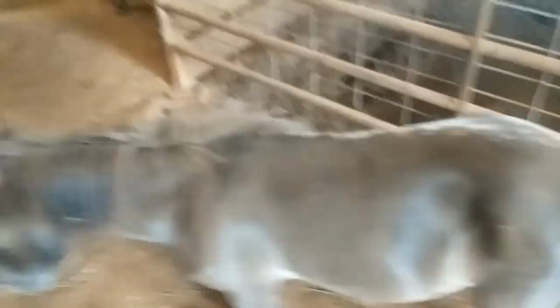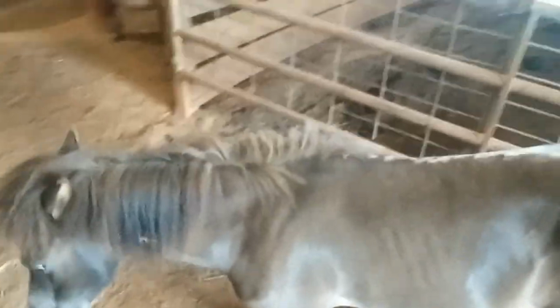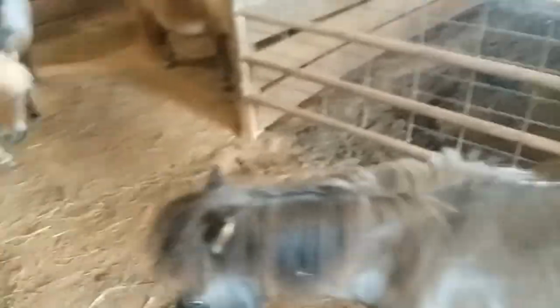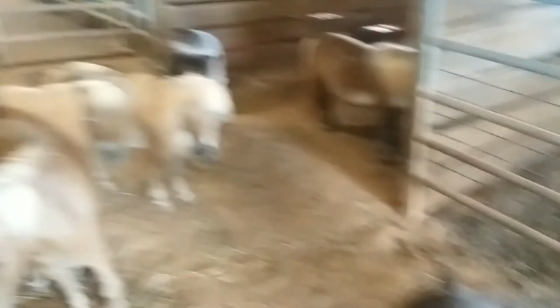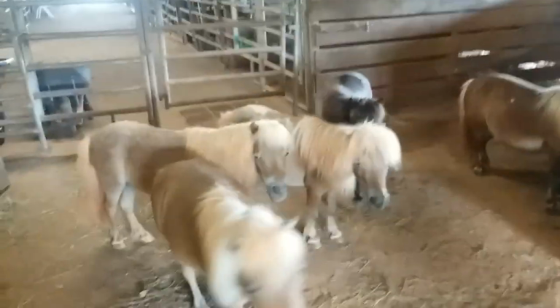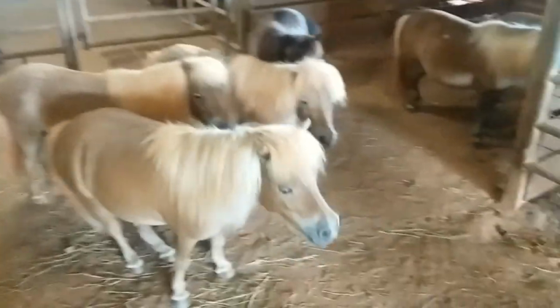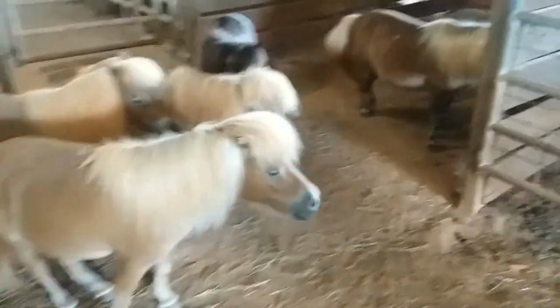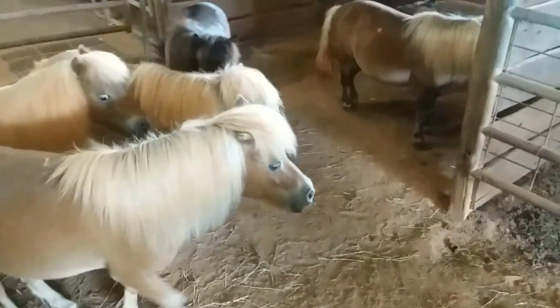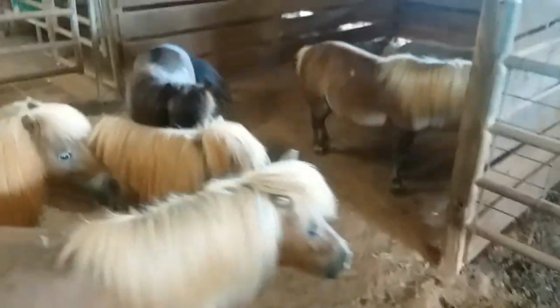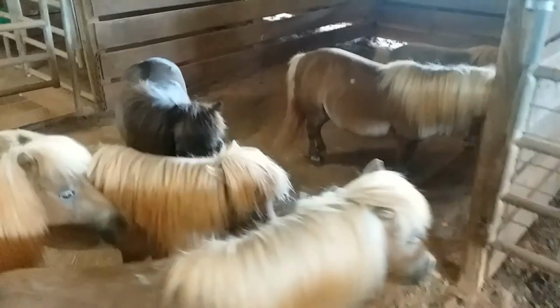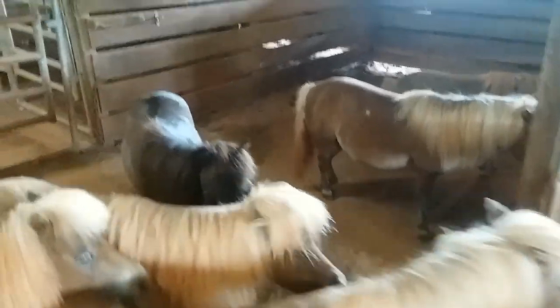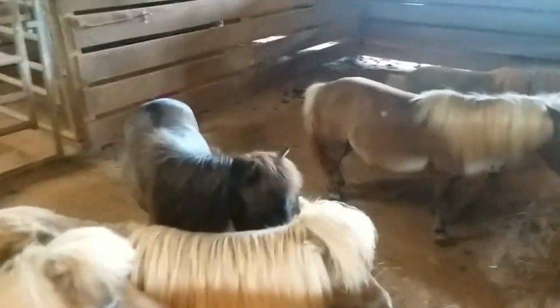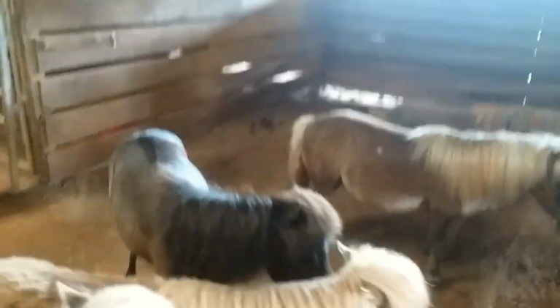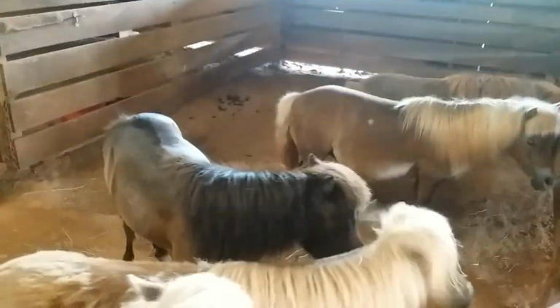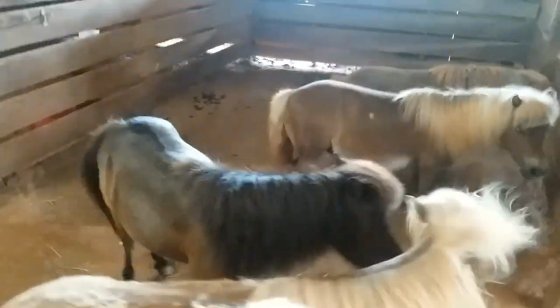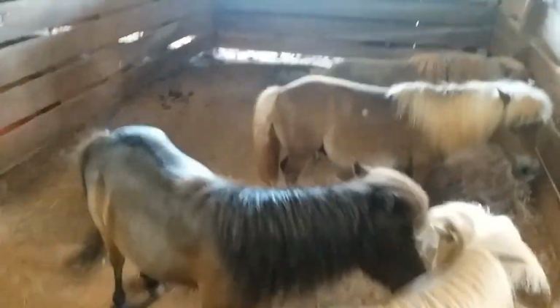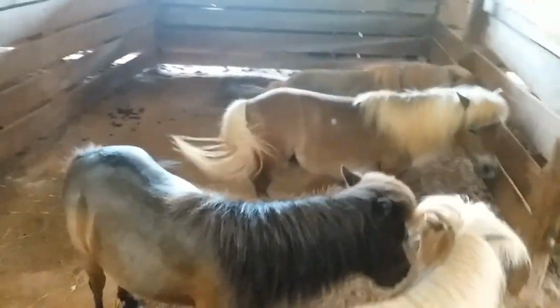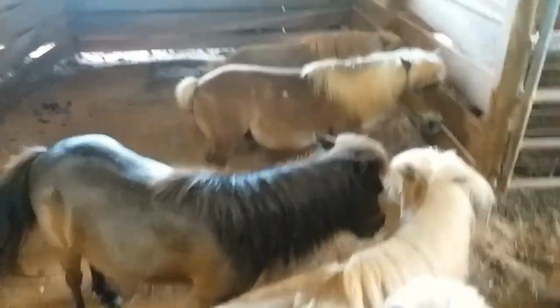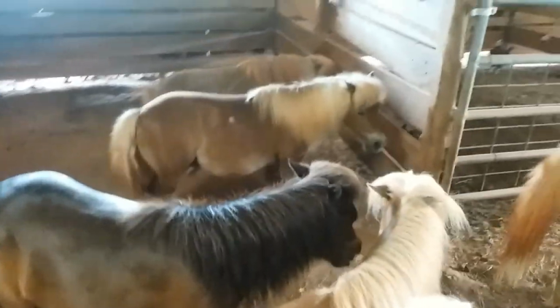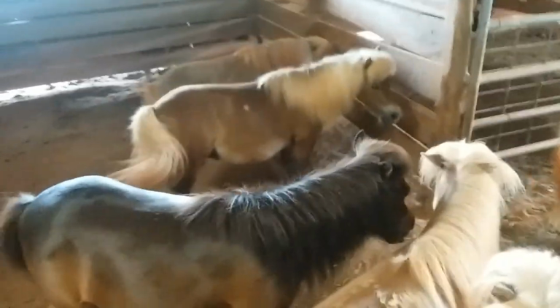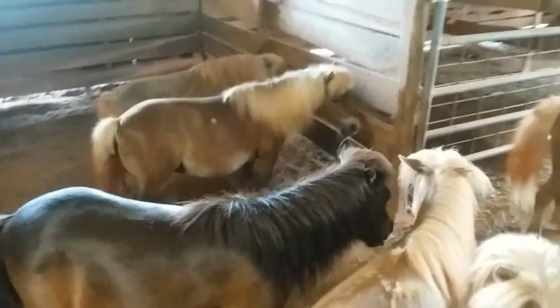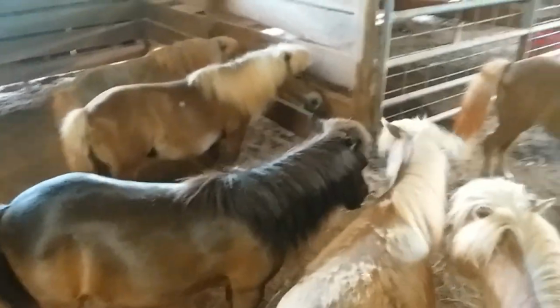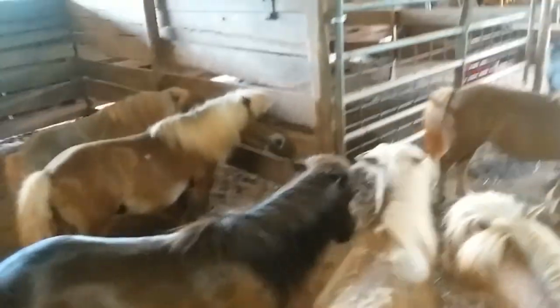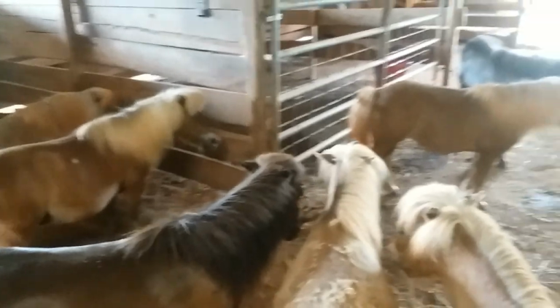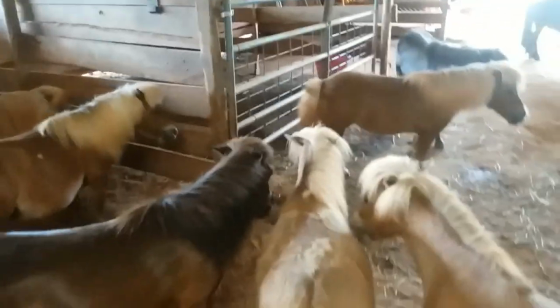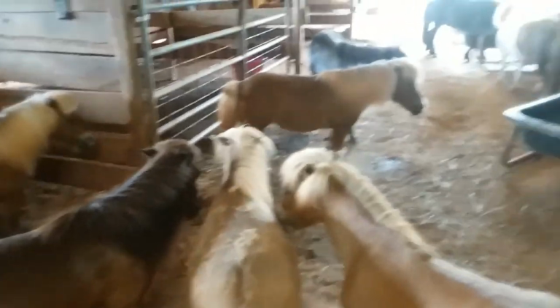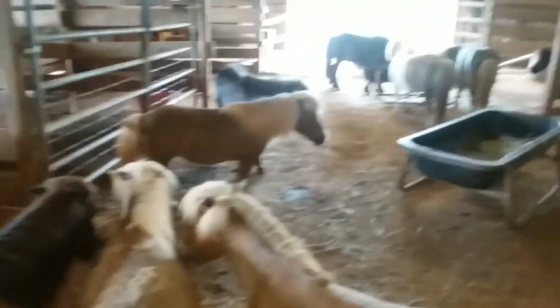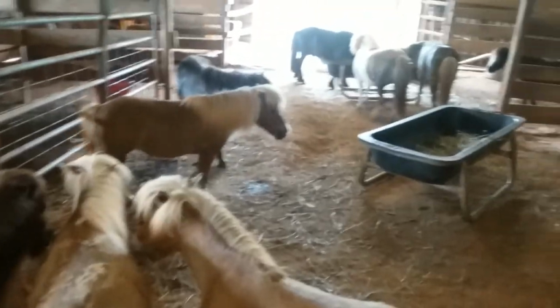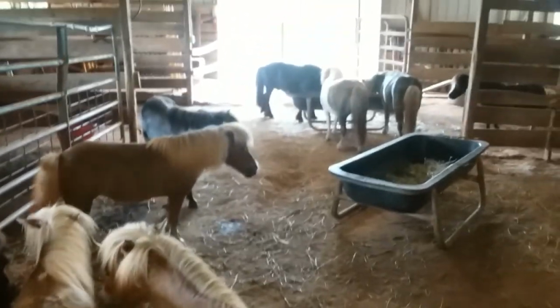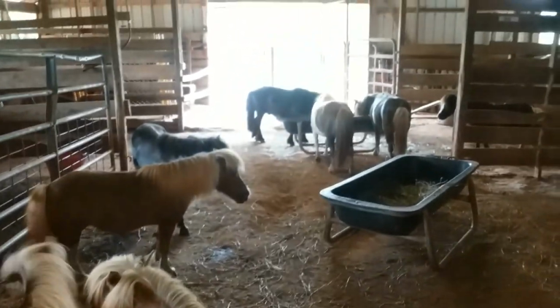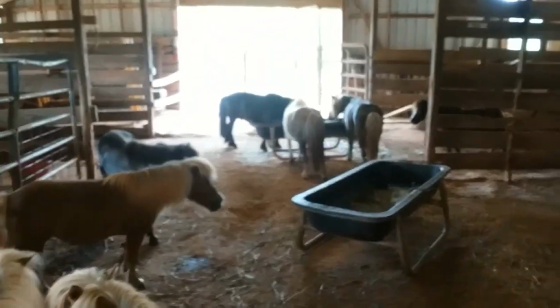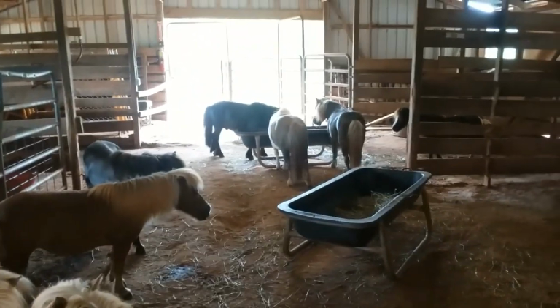In conclusion, miniature horses have a variety of uses. They must be less than 38 inches tall, they are herbivores with specialized stomachs, and lastly they came into existence through selective breeding.